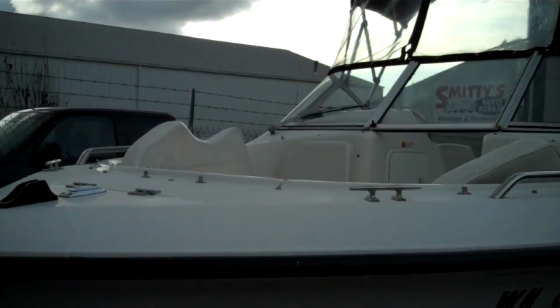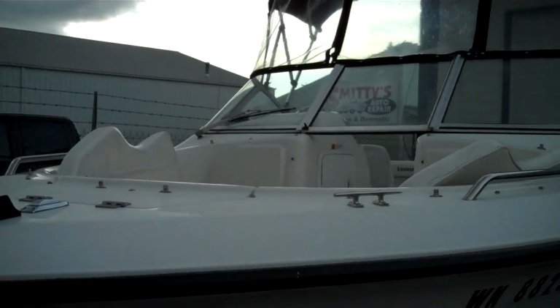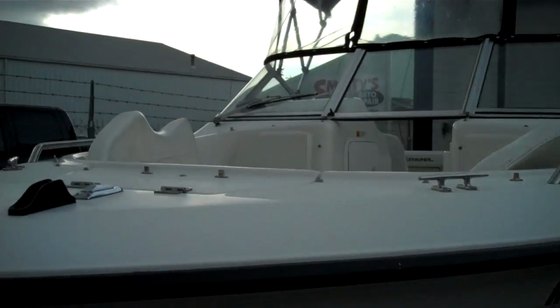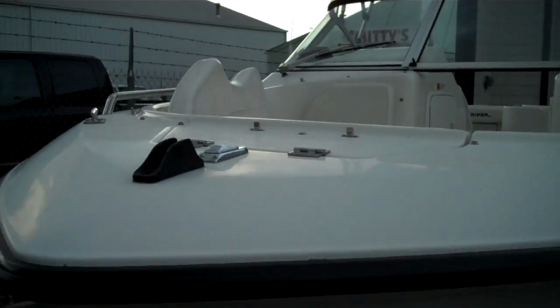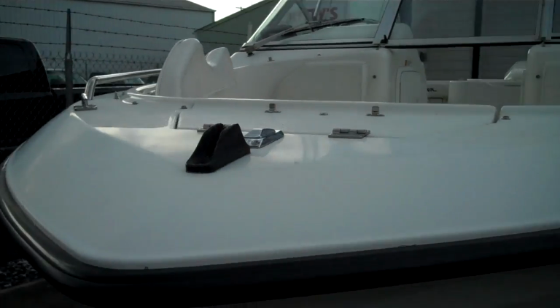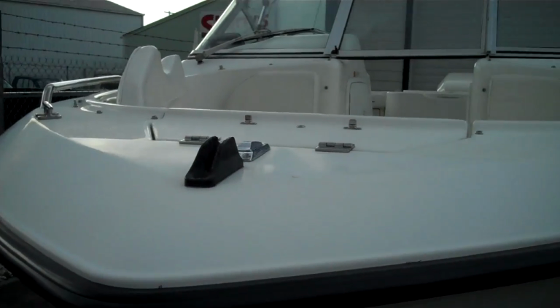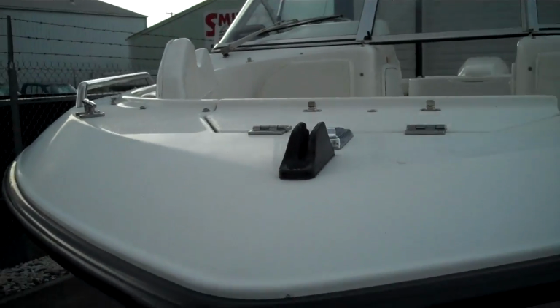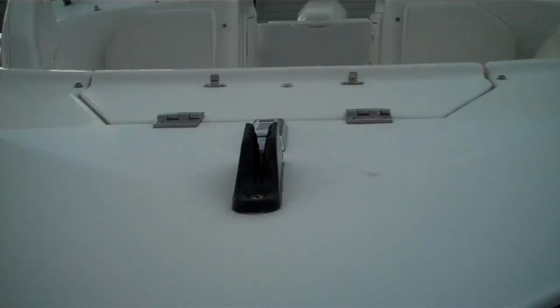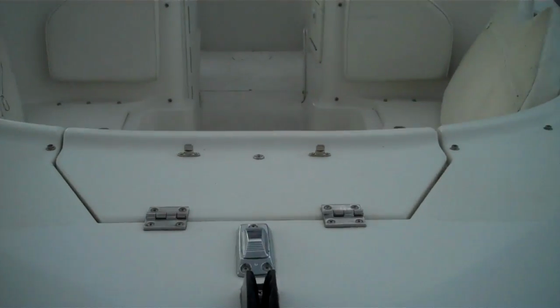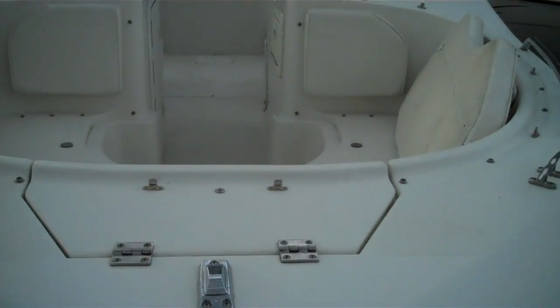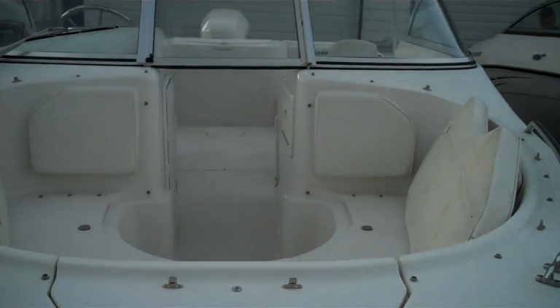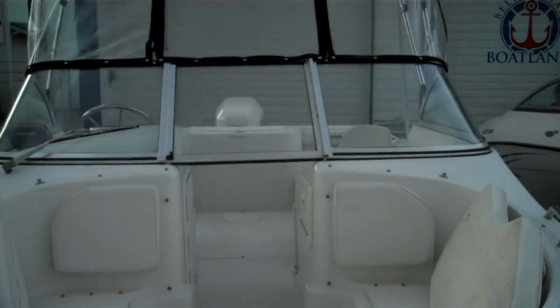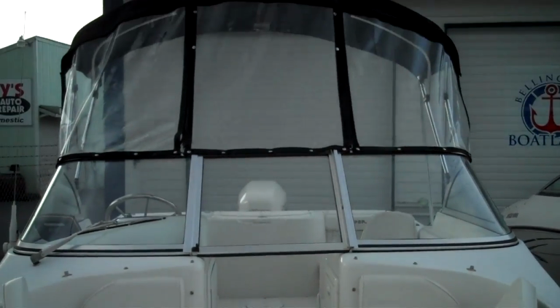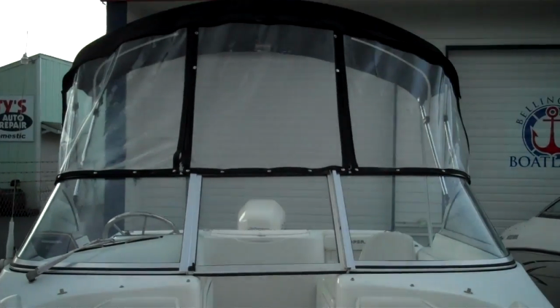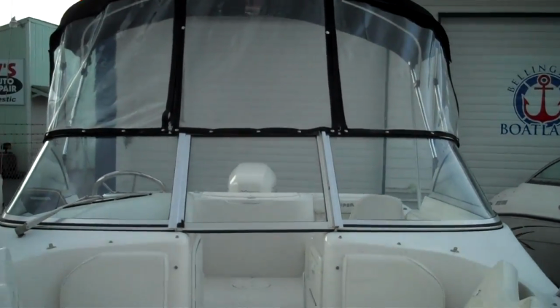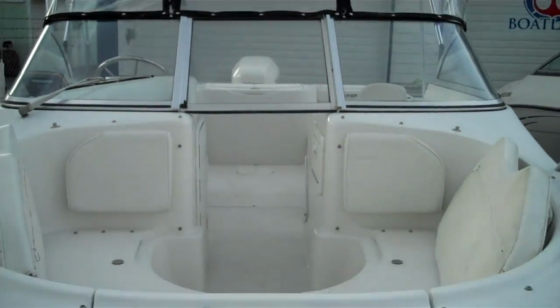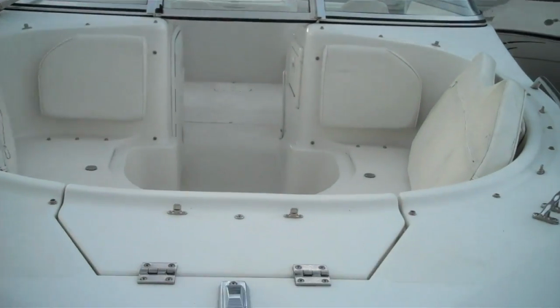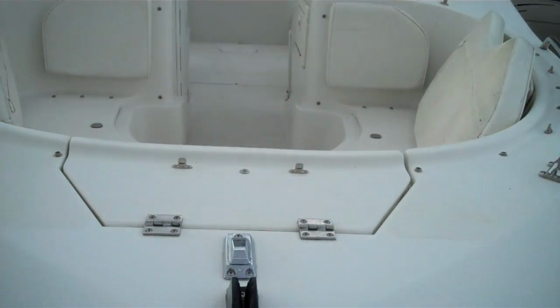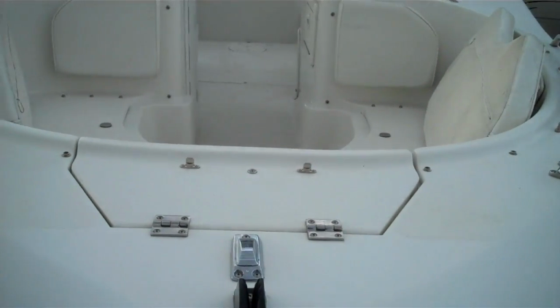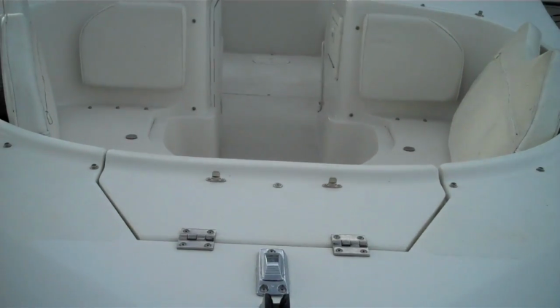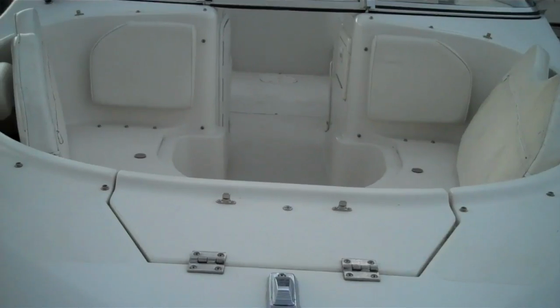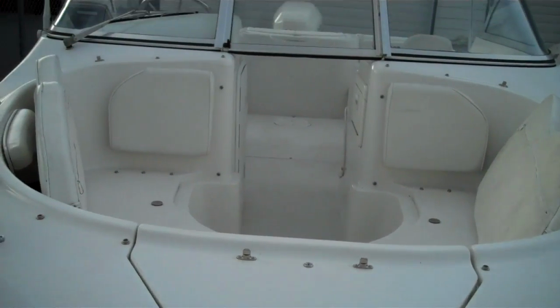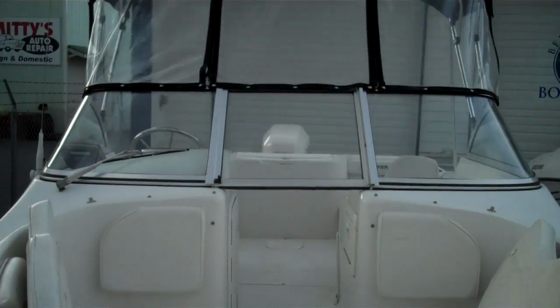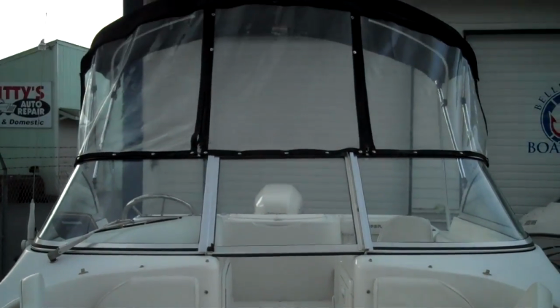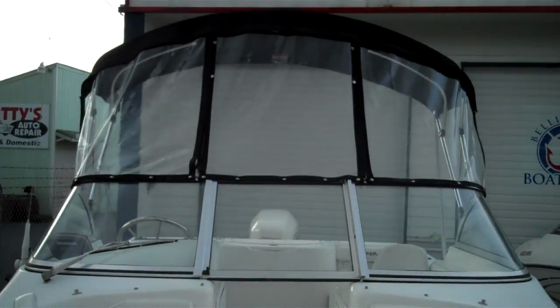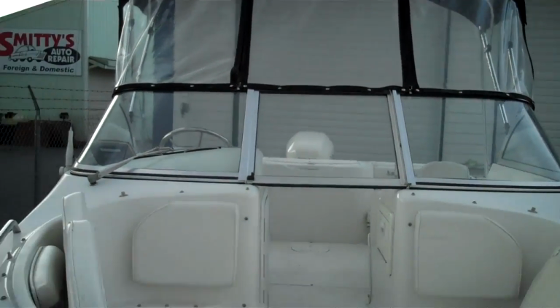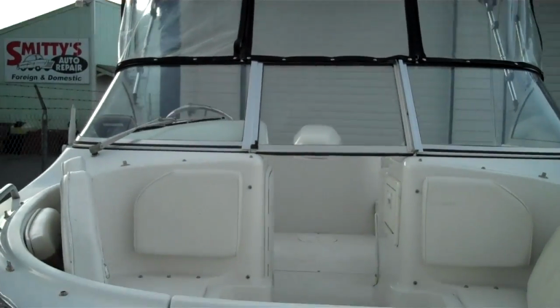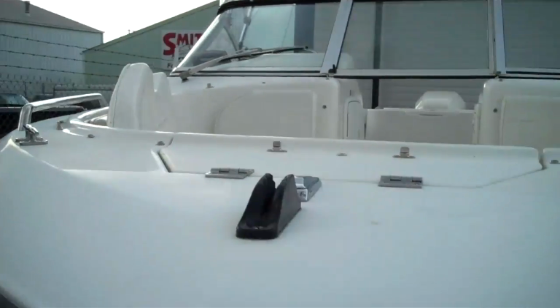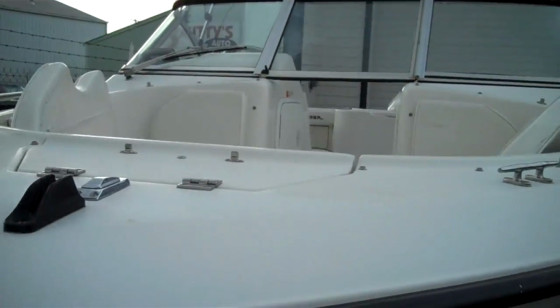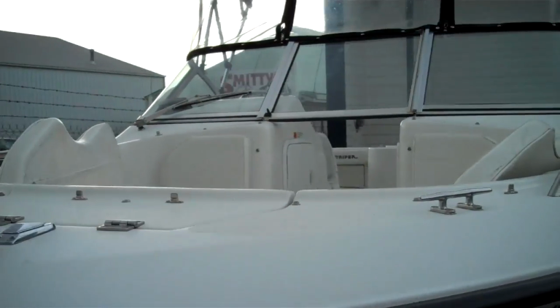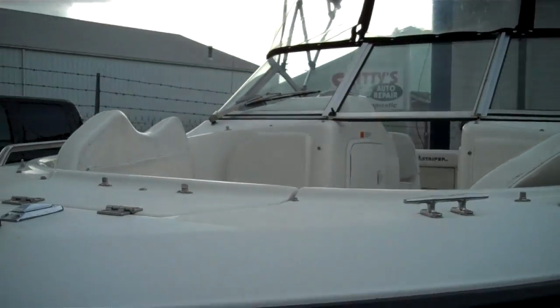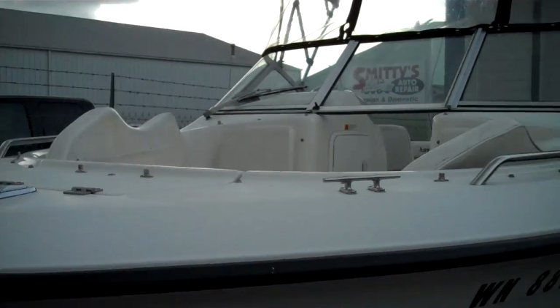We own 100% of every boat in inventory, meaning title in hand for easy shipping around the world. So if you're watching this in Melbourne, Australia, yes we can put it in a freighter container and send it to your doorstep.